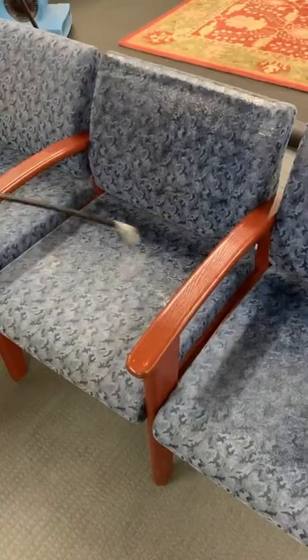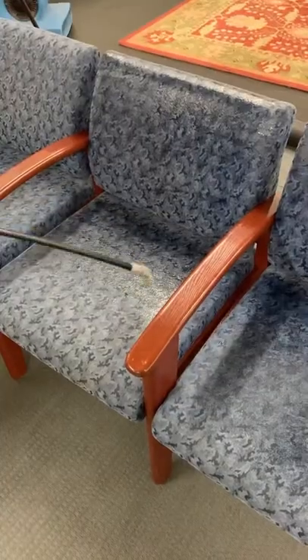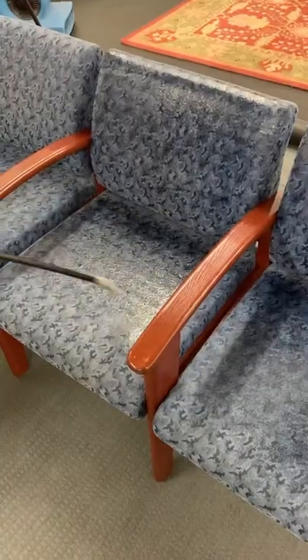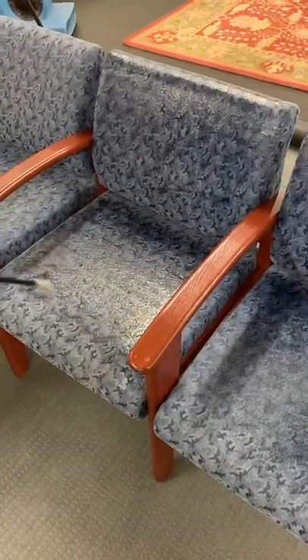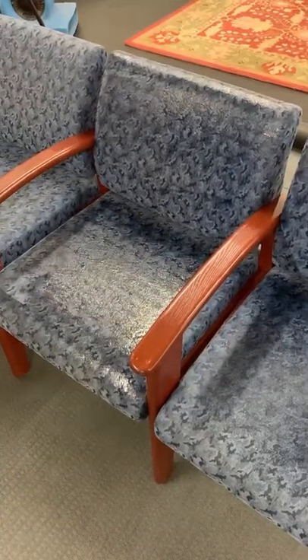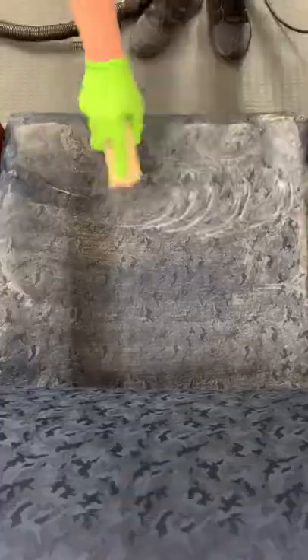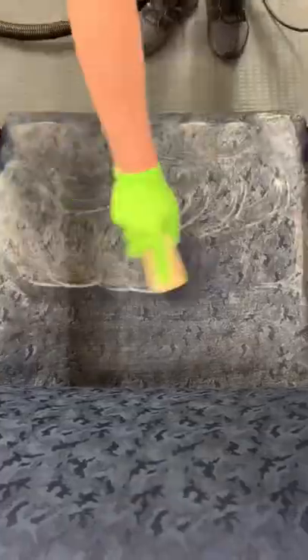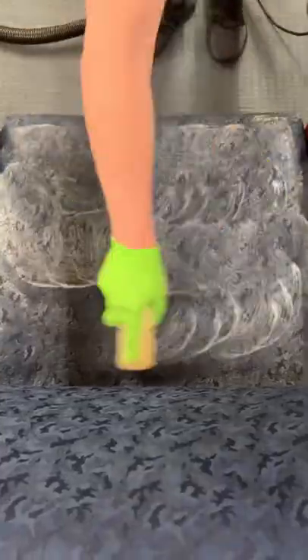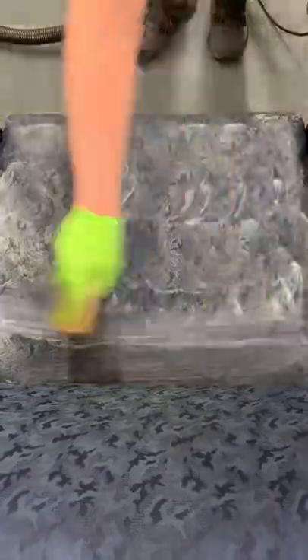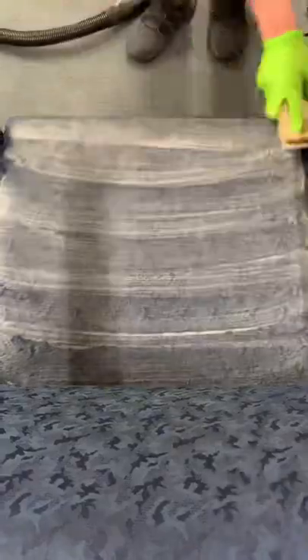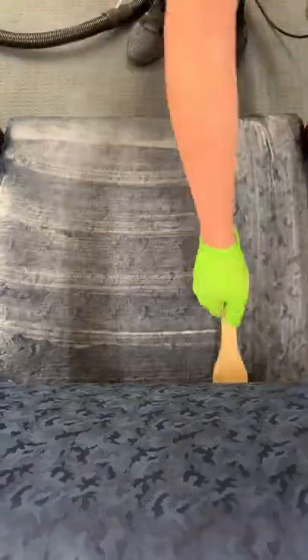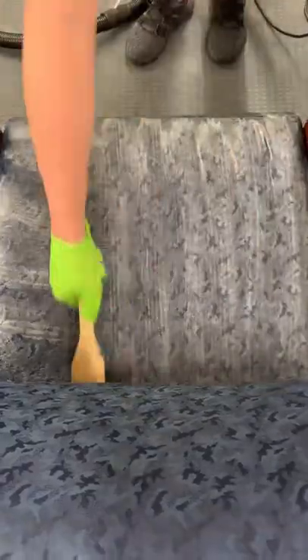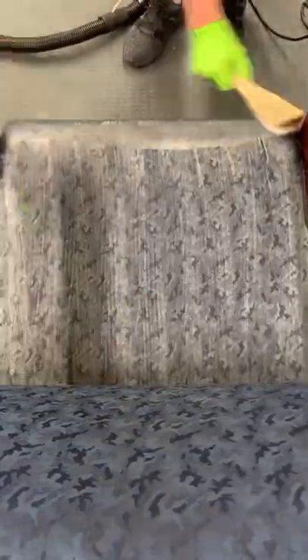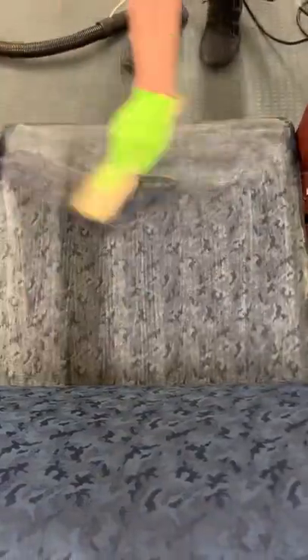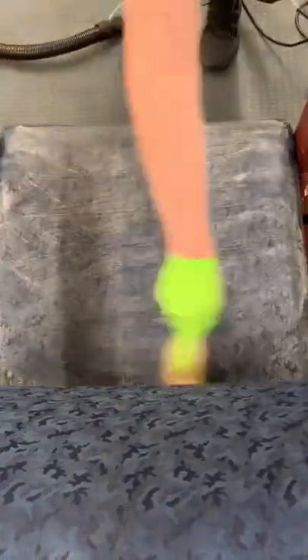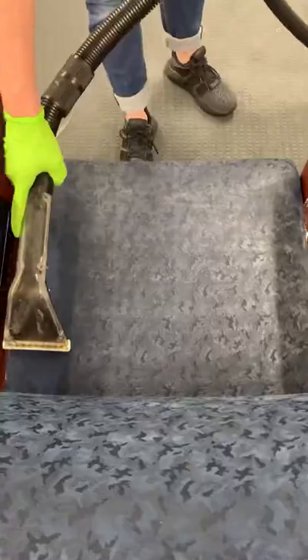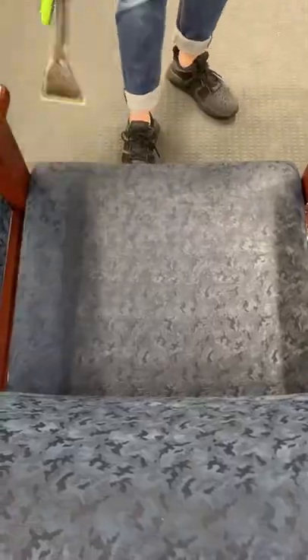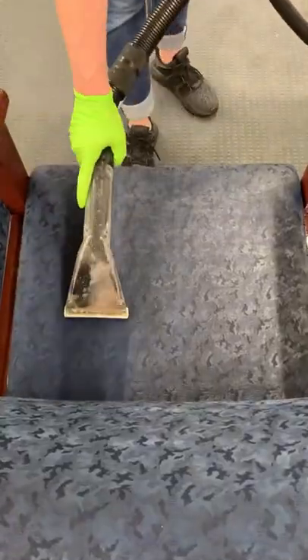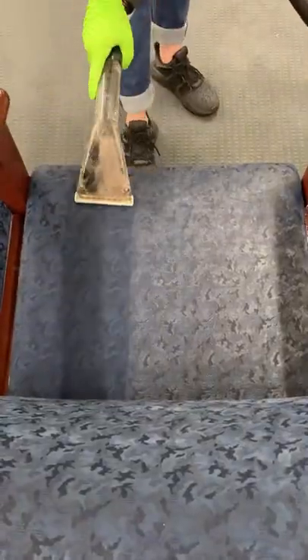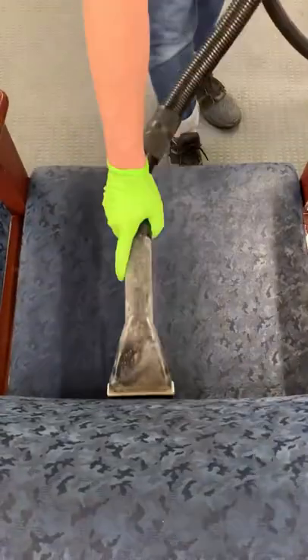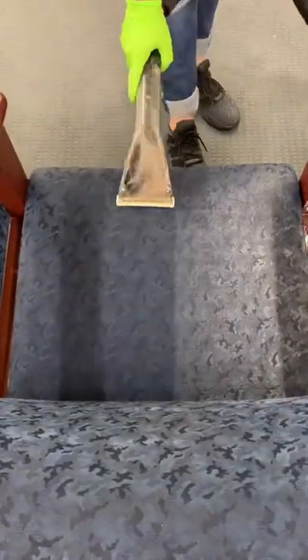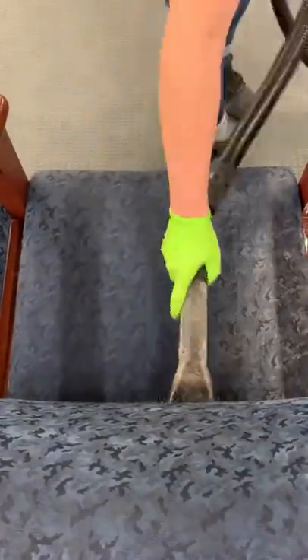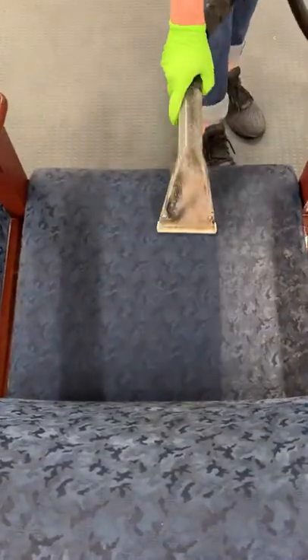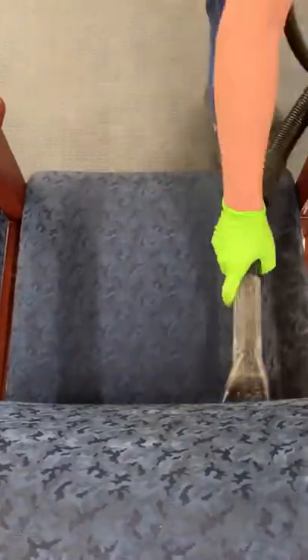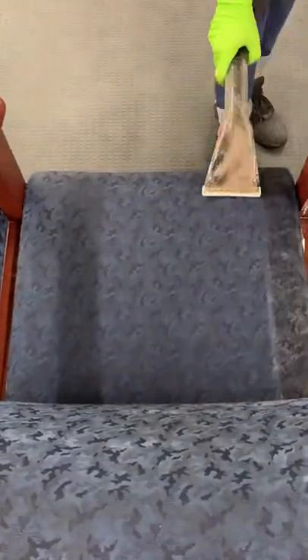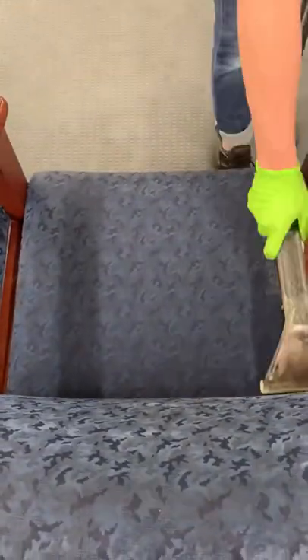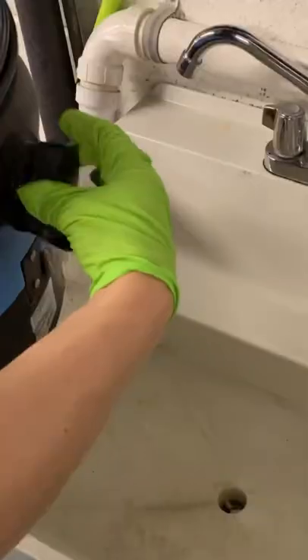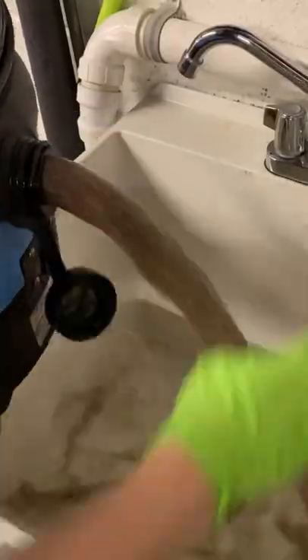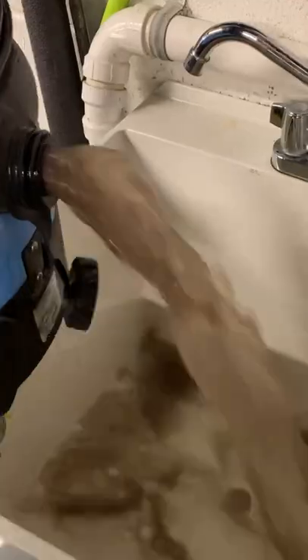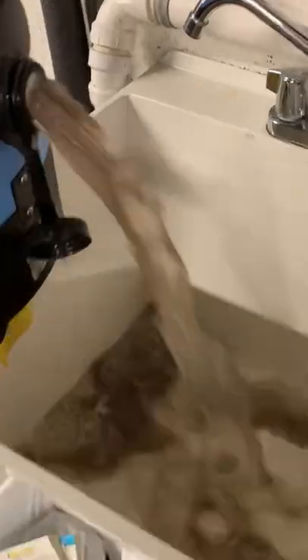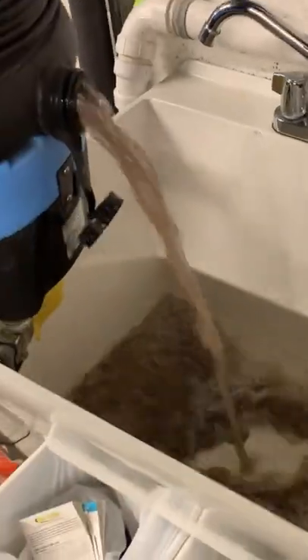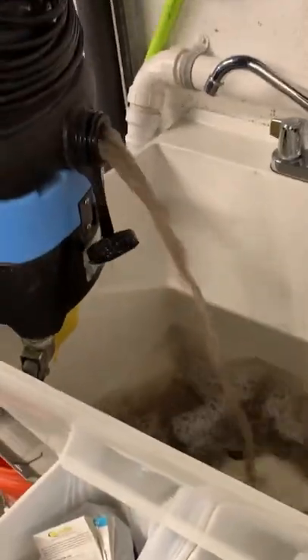Last step is to clean the fabric. I sprayed it, scrubbed it in, and flushed it out about four times. This is commercial grade, so it cleans up really well, but you want to make sure you flush it to get all this nastiness out.